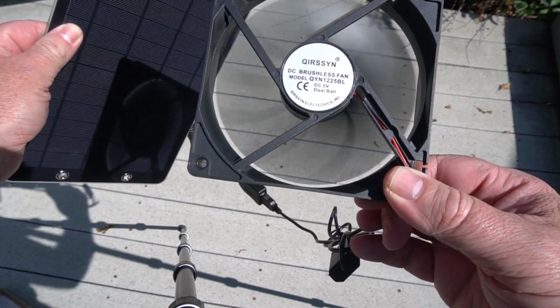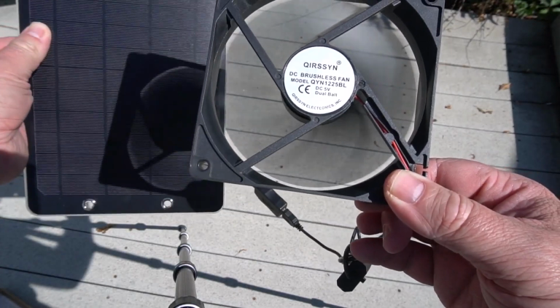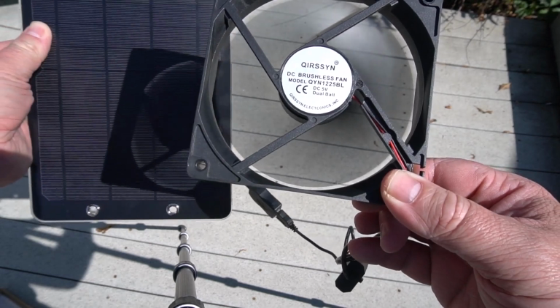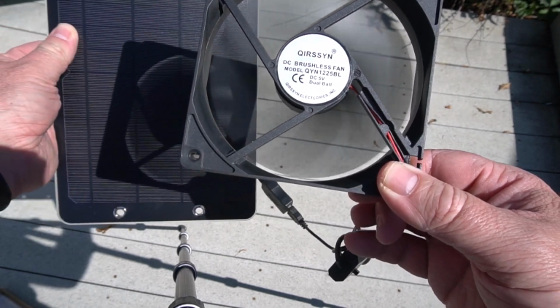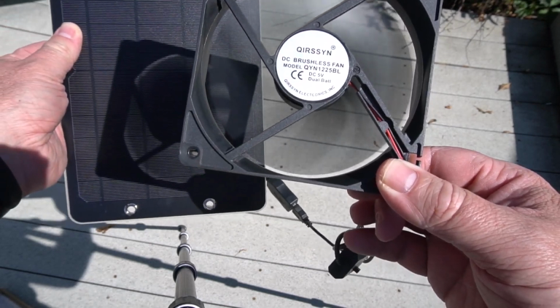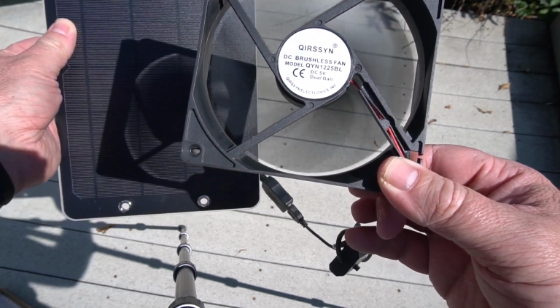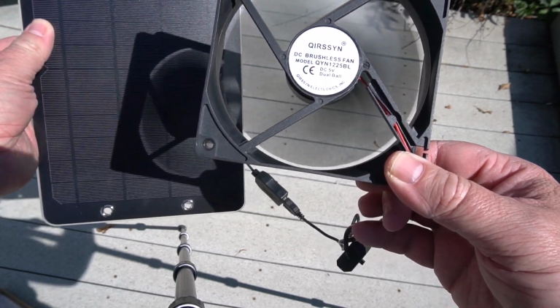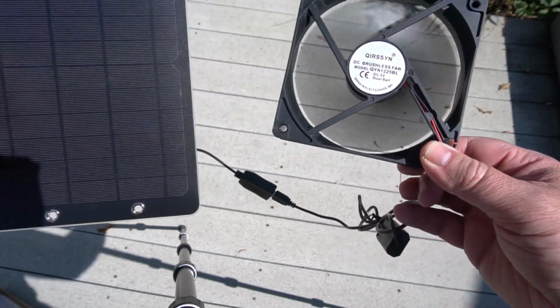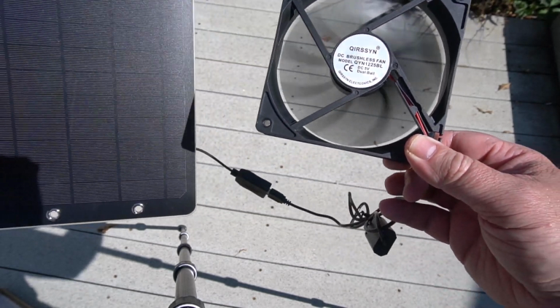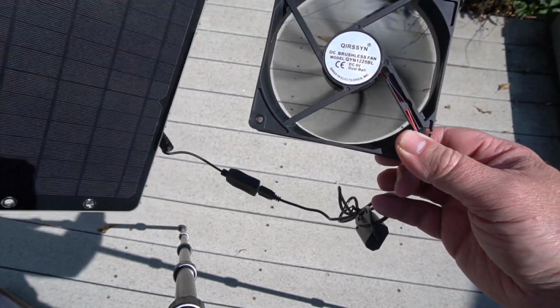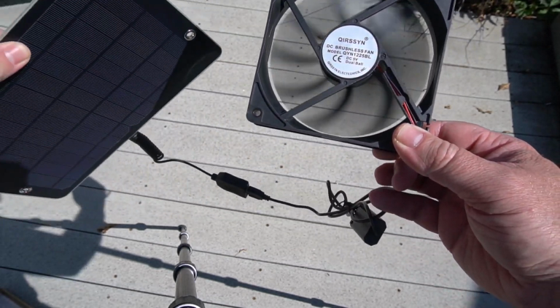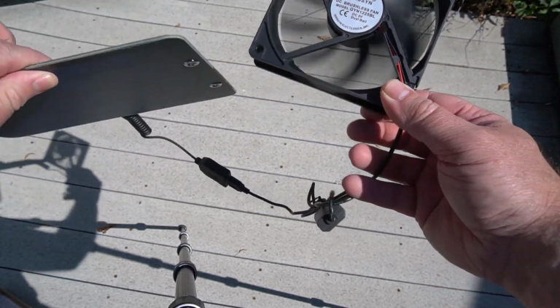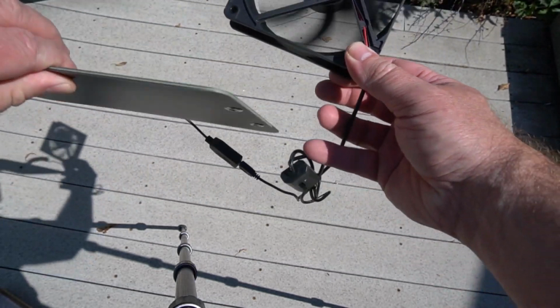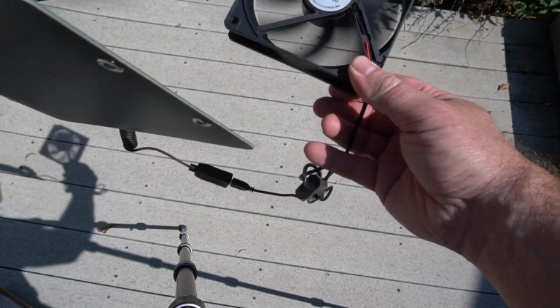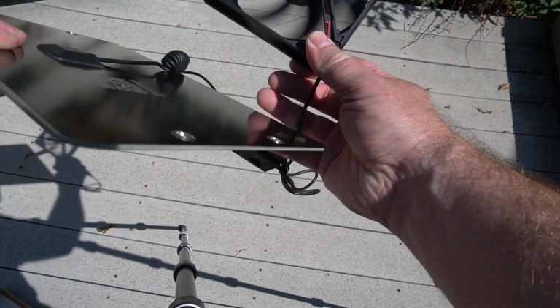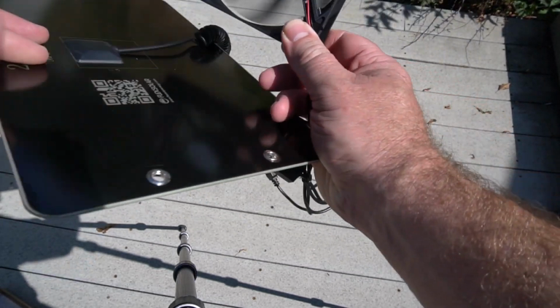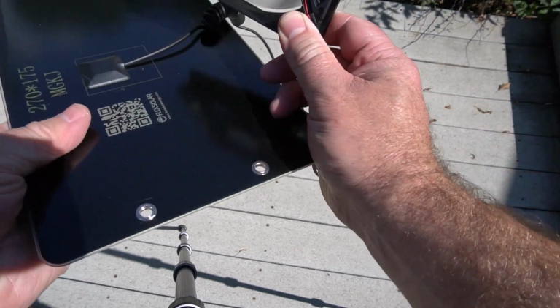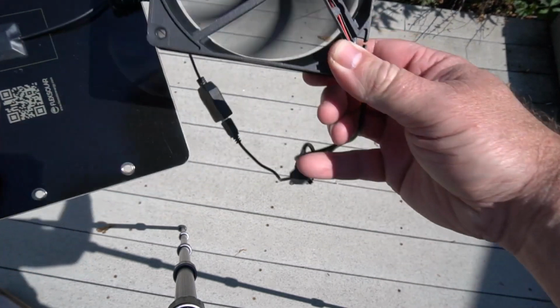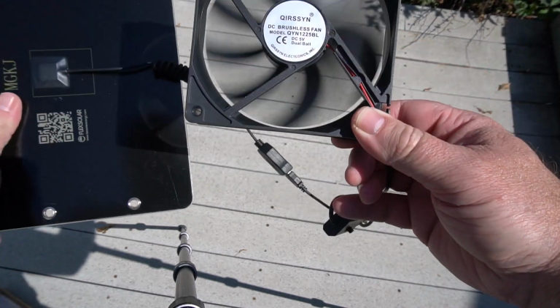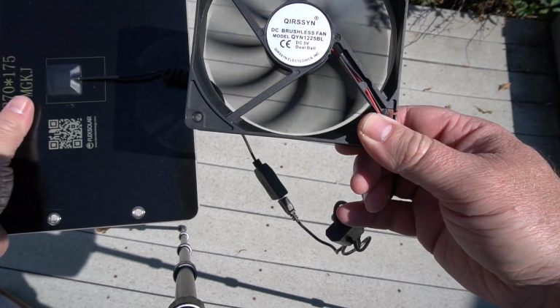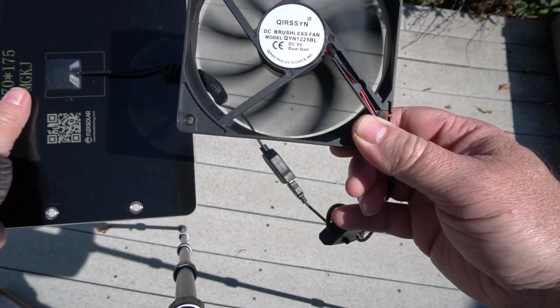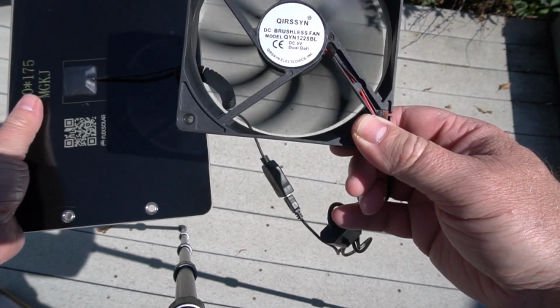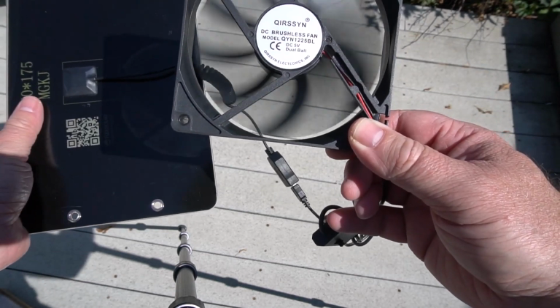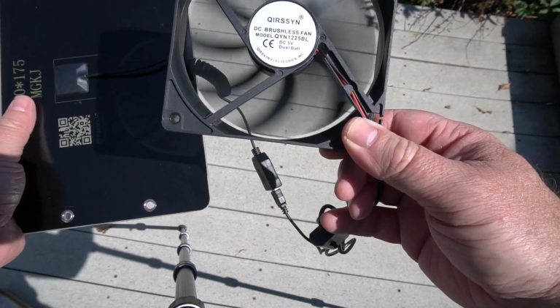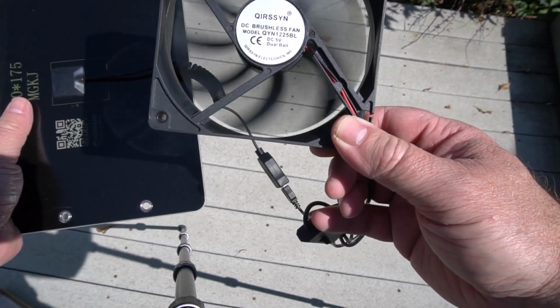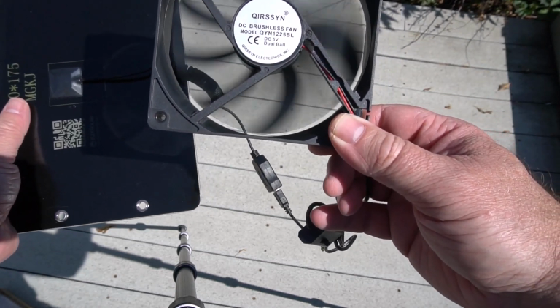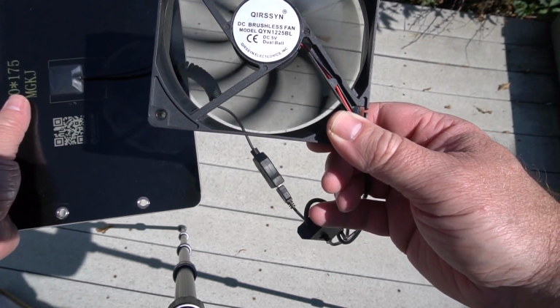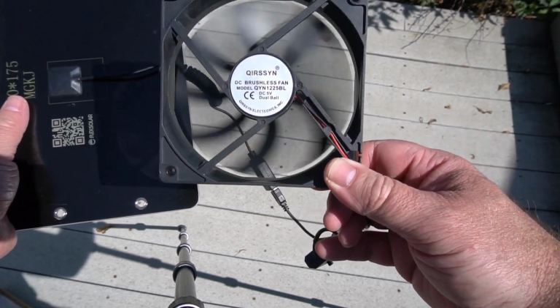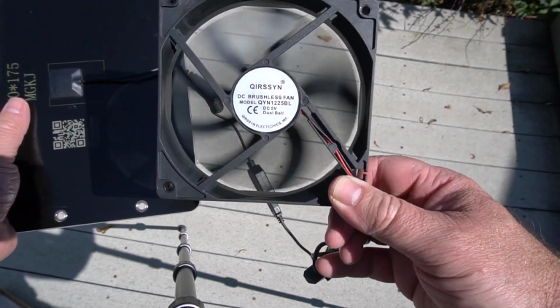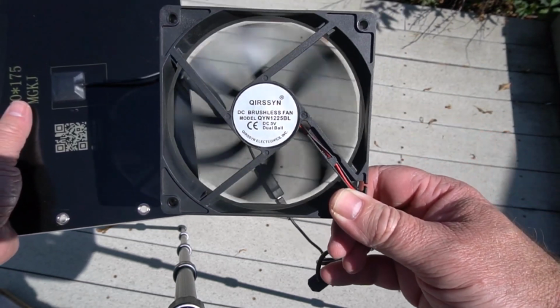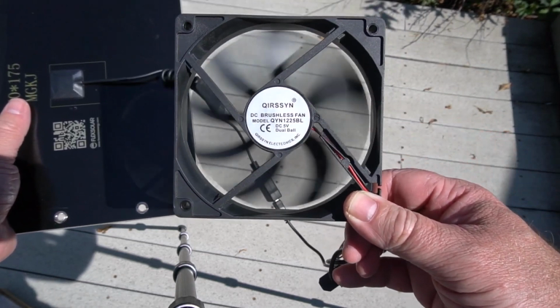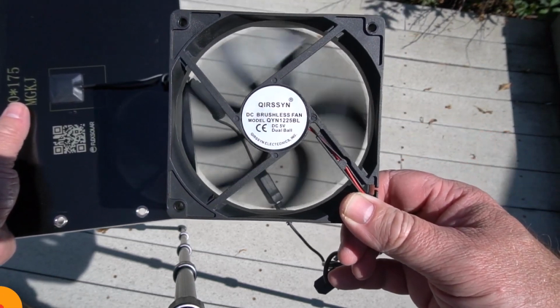Its durable construction ensures it can withstand the rigors of outdoor use. The FlexSolar 6 Watt is an excellent choice for those who need a lightweight backup power source that won't weigh them down.